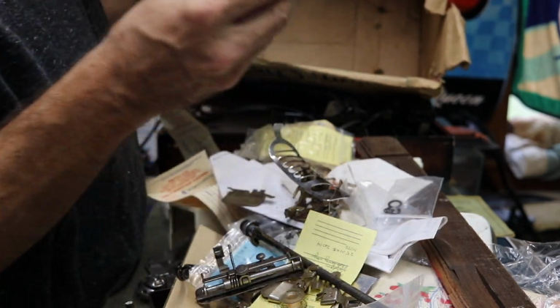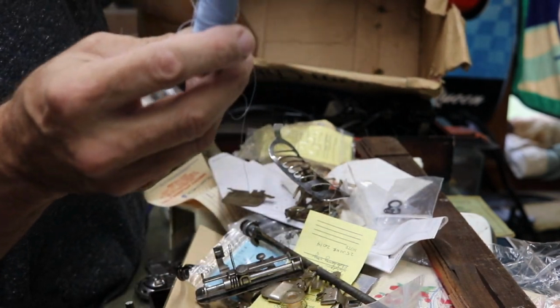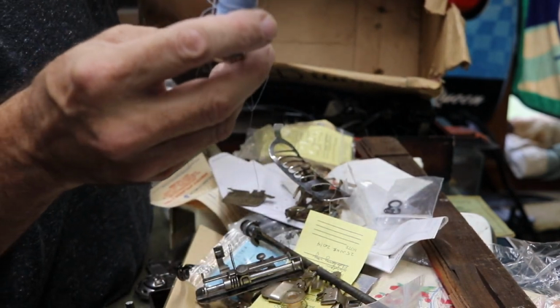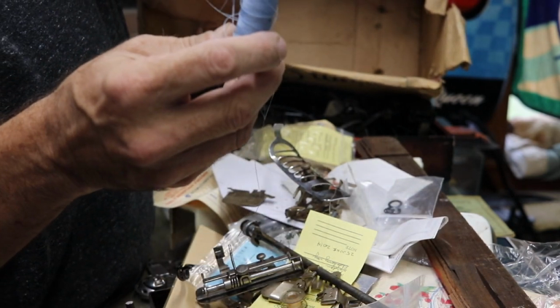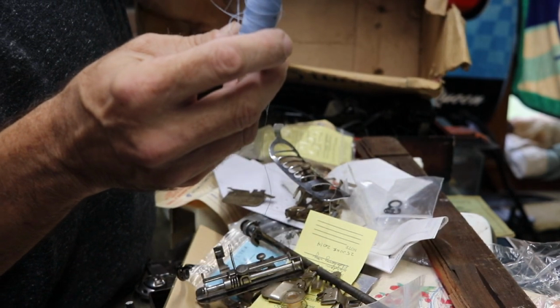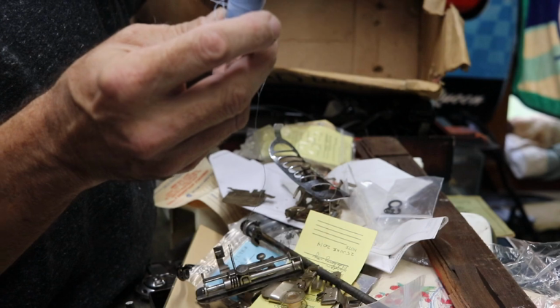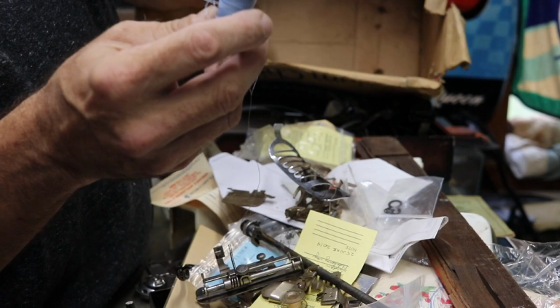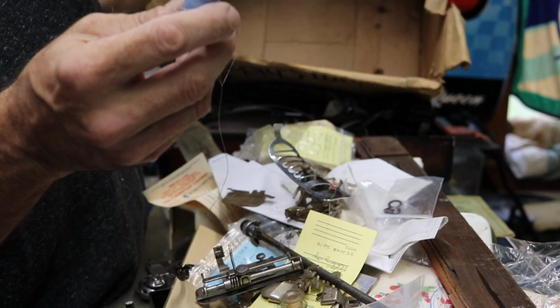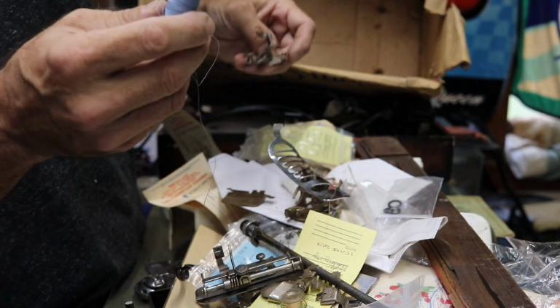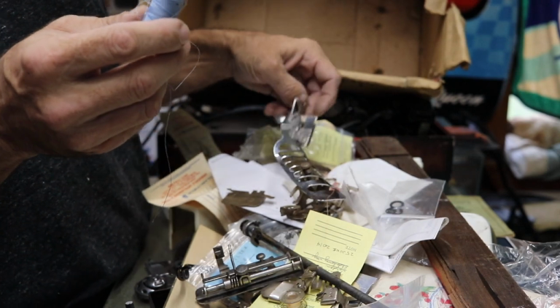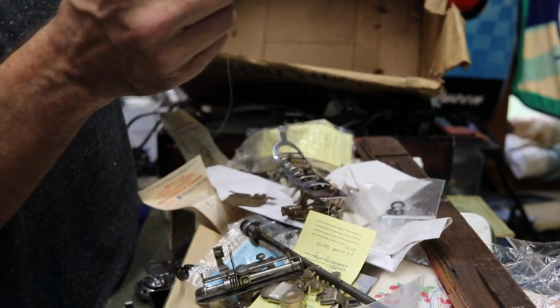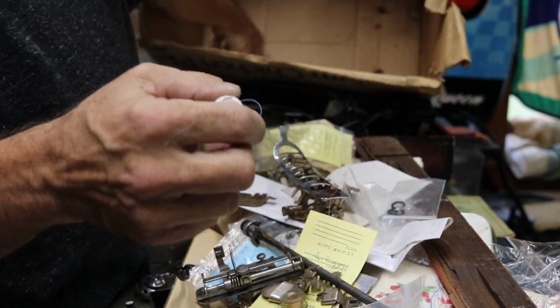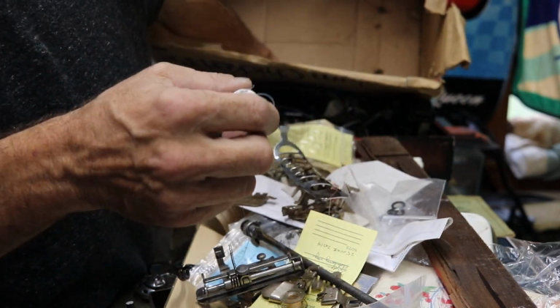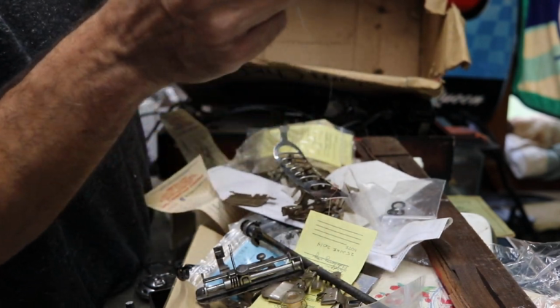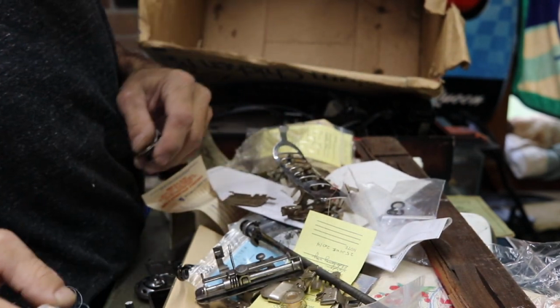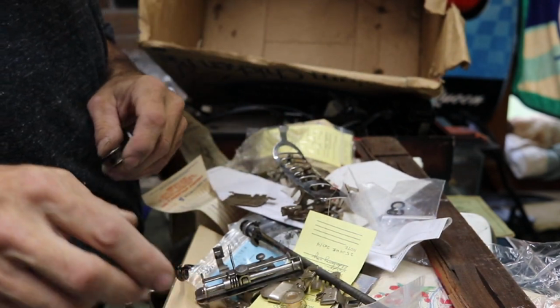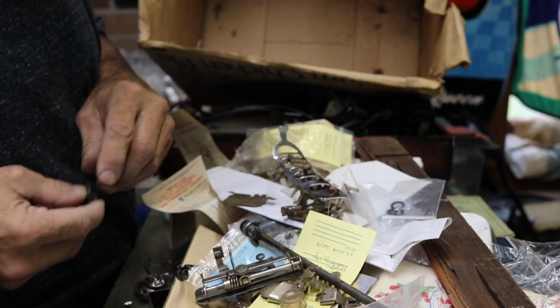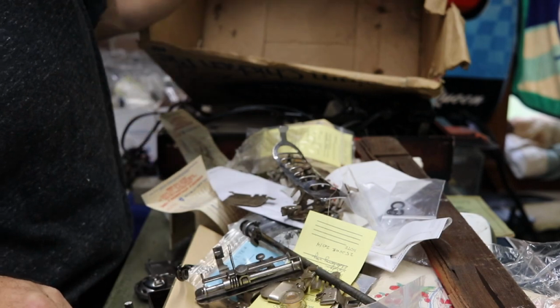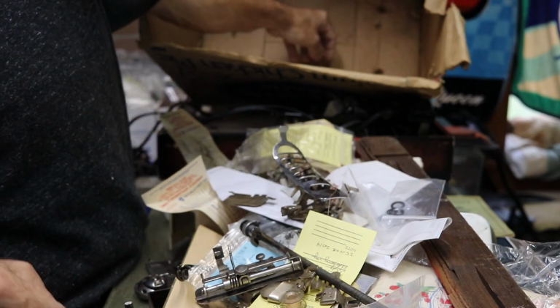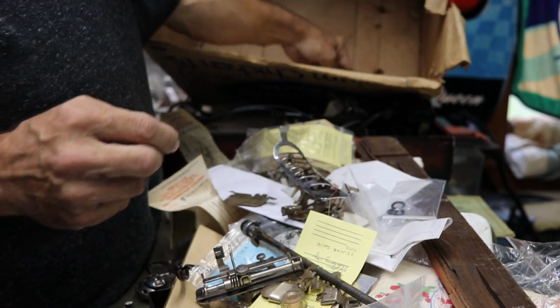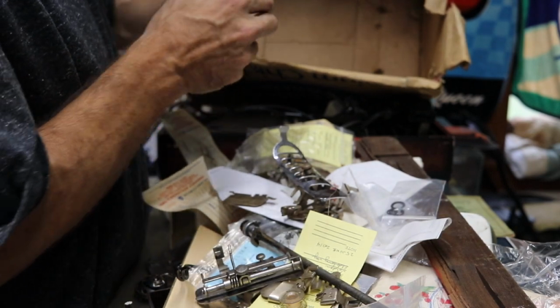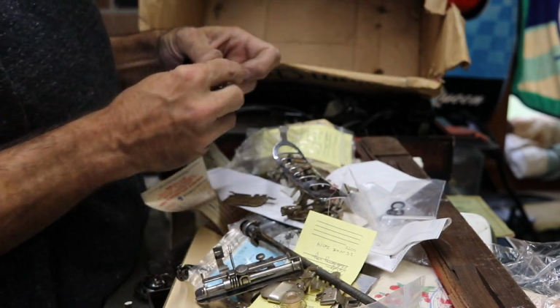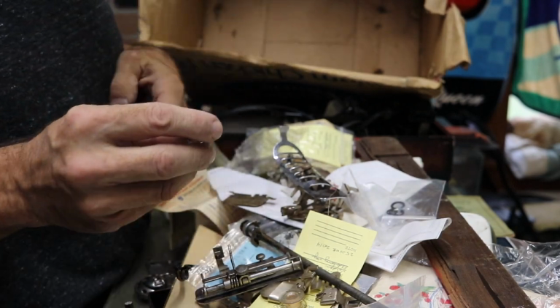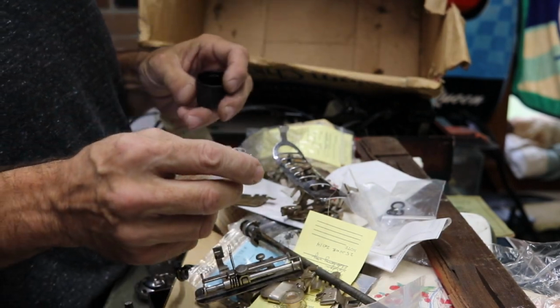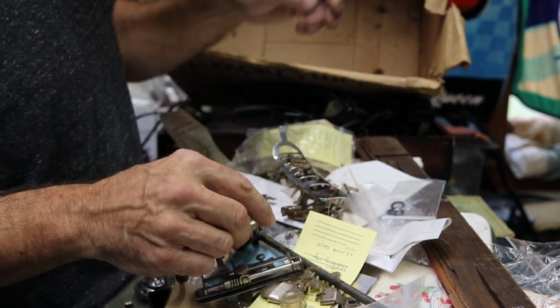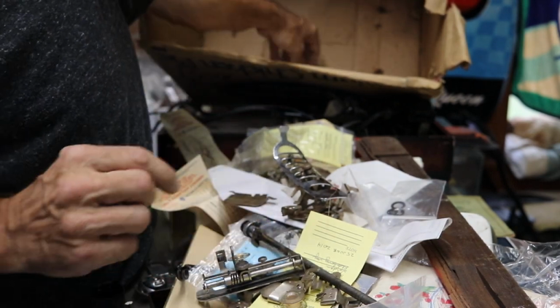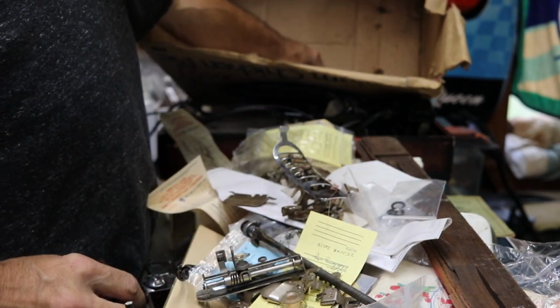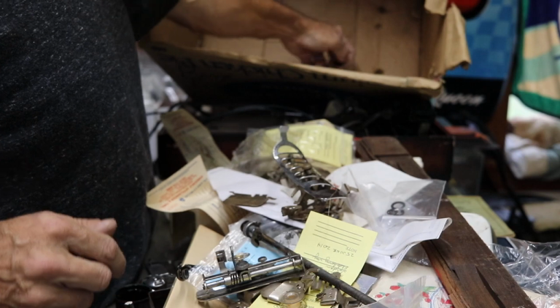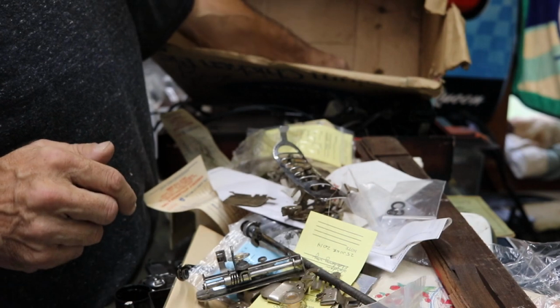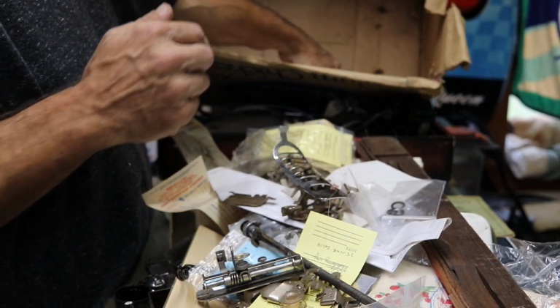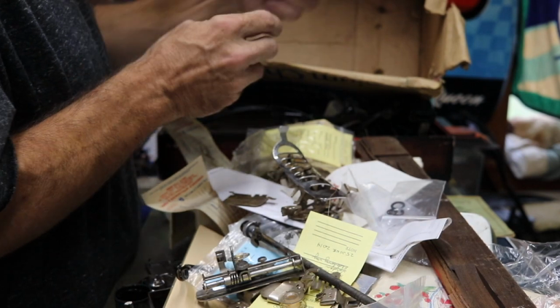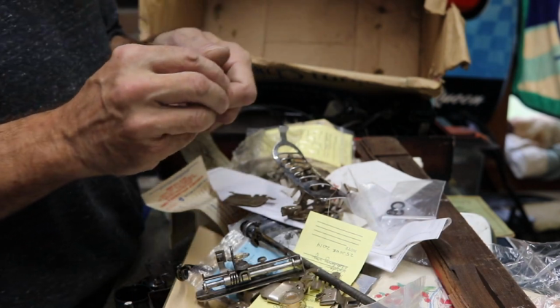Some of the best thread you can get out there — if anybody wants to get some. A lot of it's sold already, at least the new ones in the pack, but a lot of loose ones like that are available.